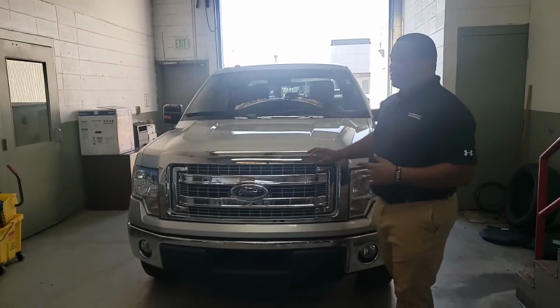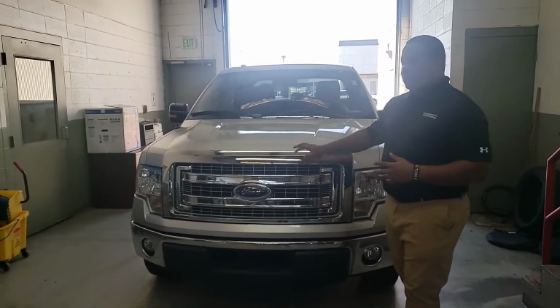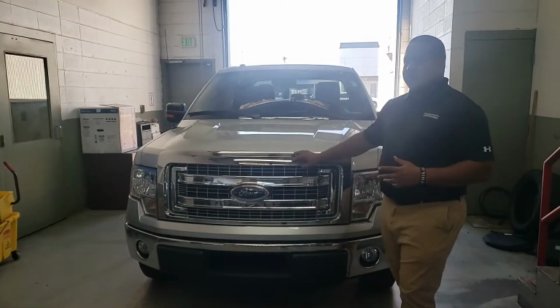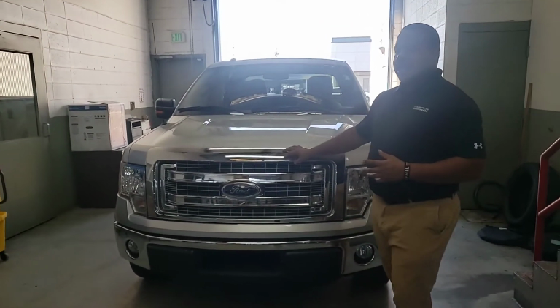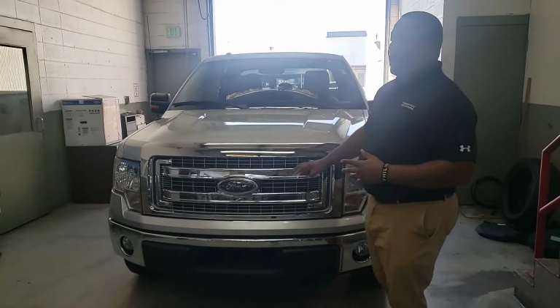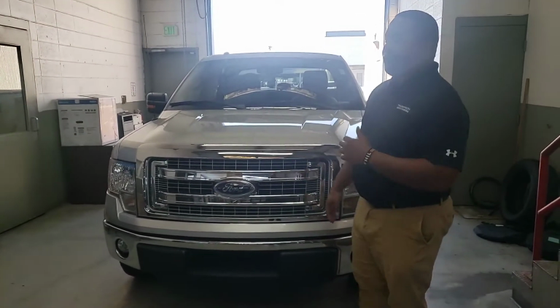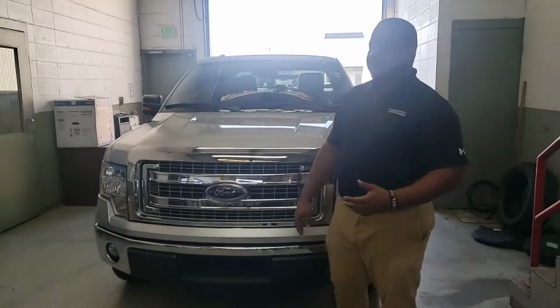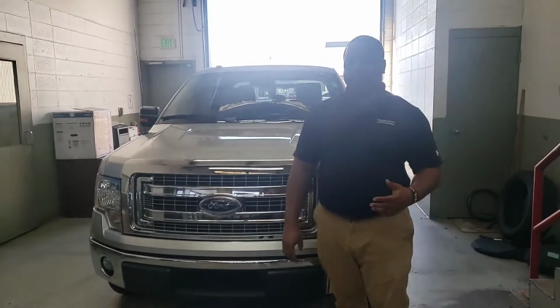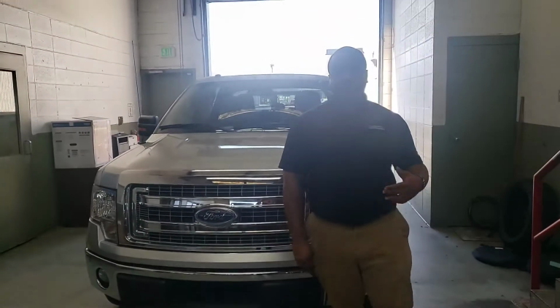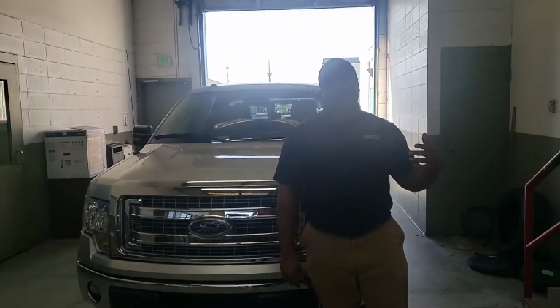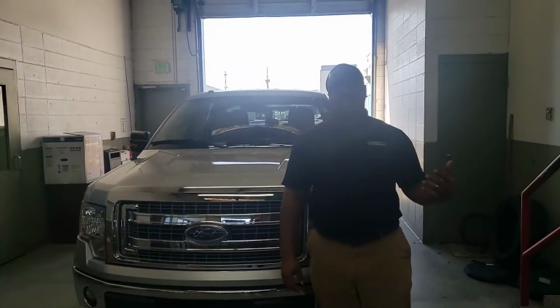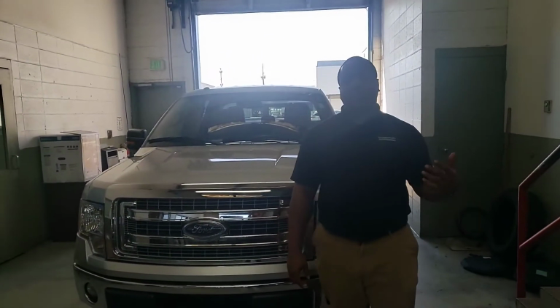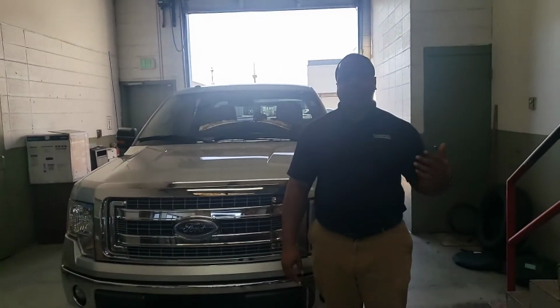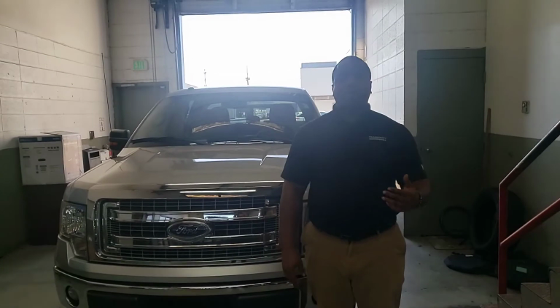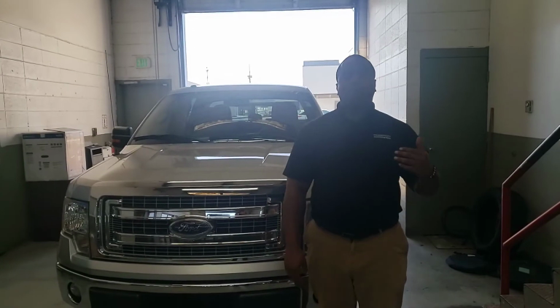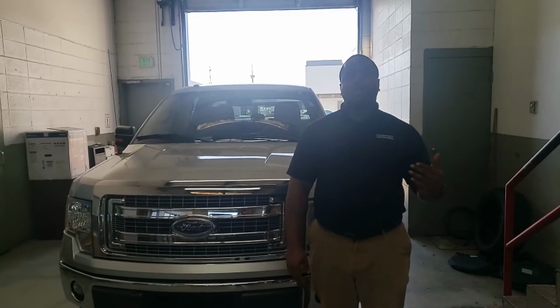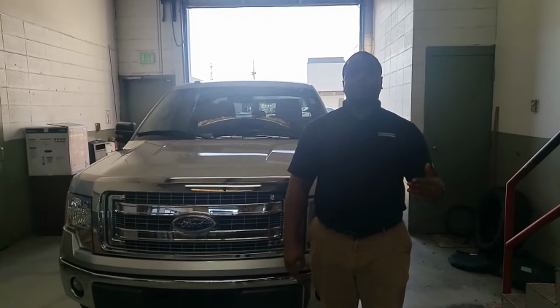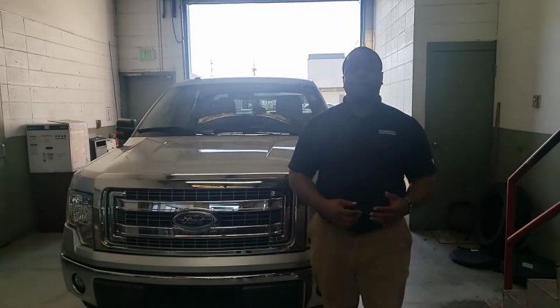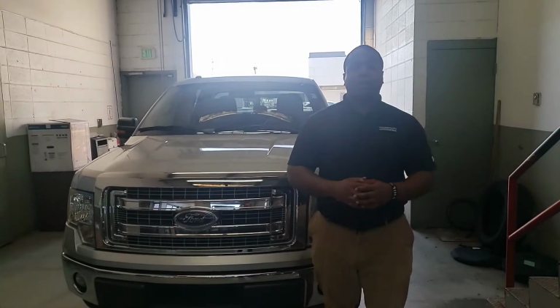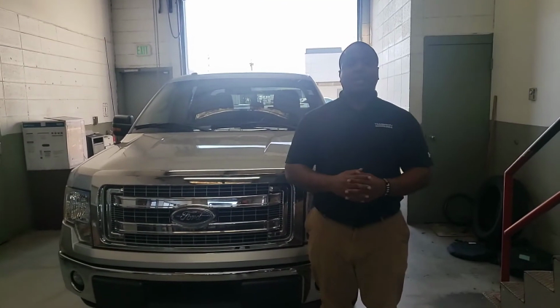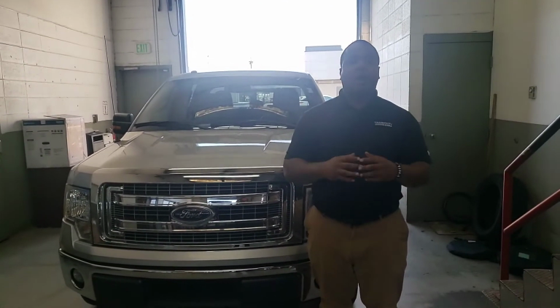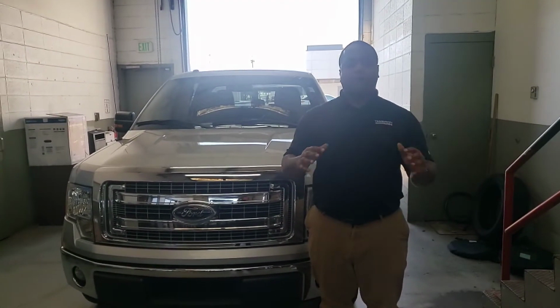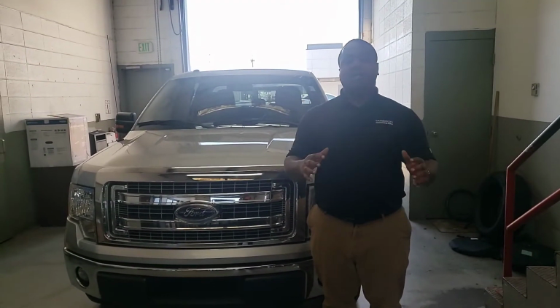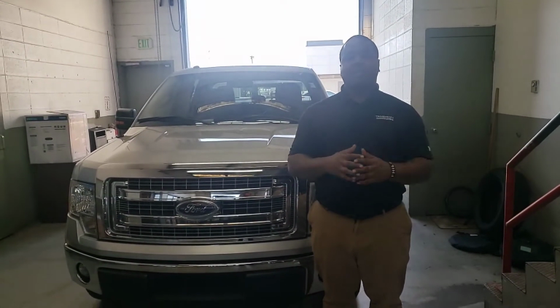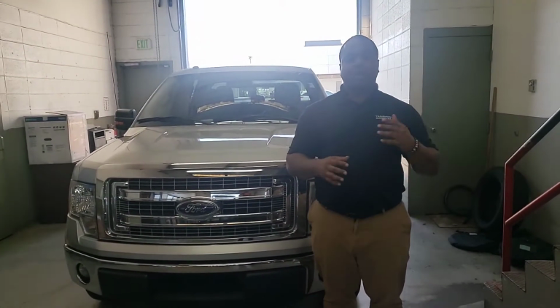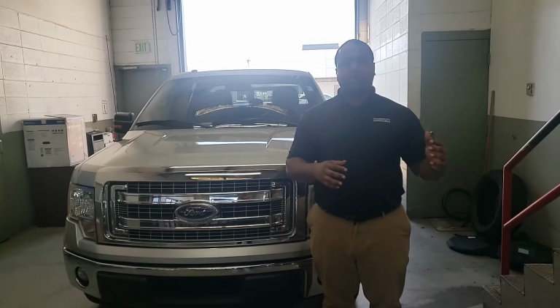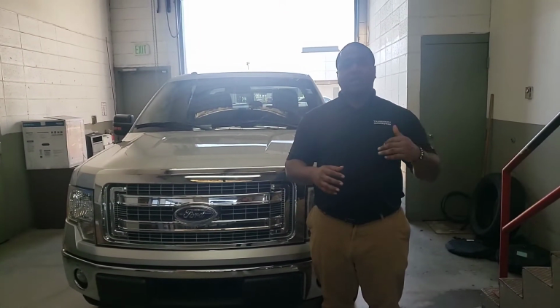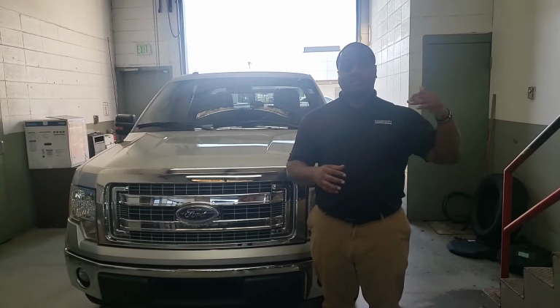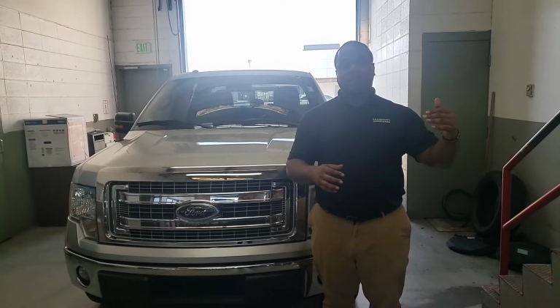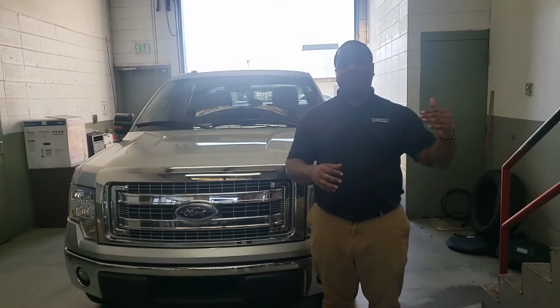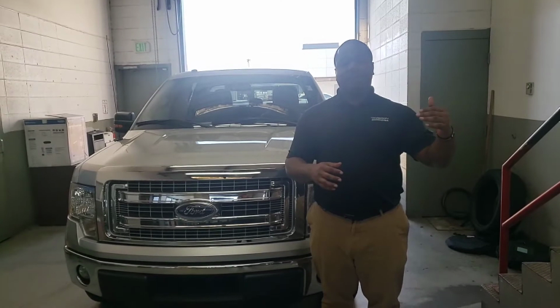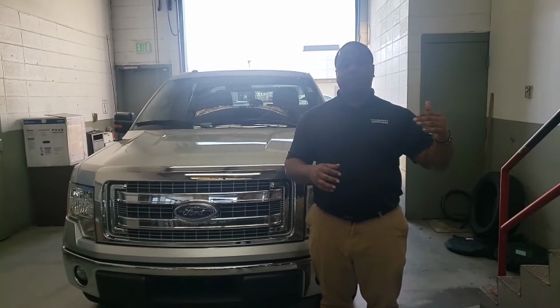This is a 2014 Ford F-150. But before we get into the video, I want to let you know that we are taking all precautions possible to make sure this is a safe and clean environment for you.